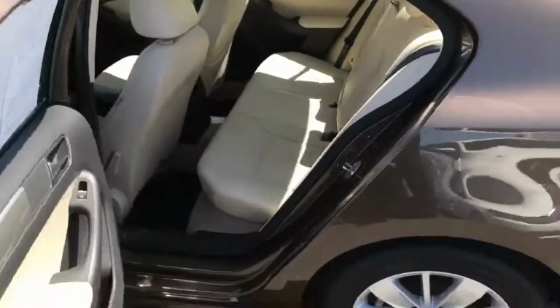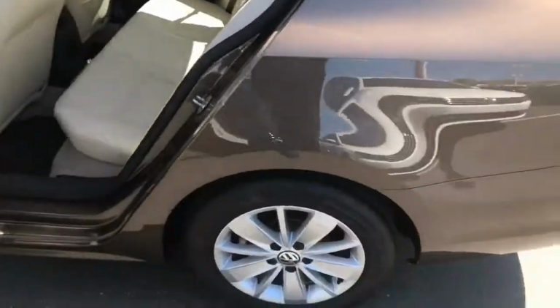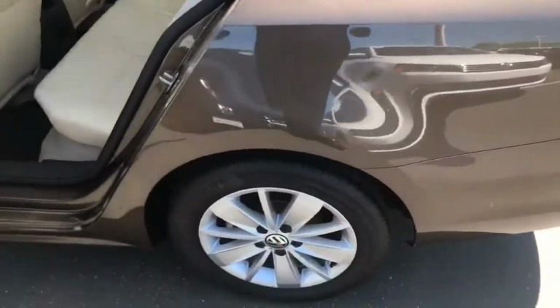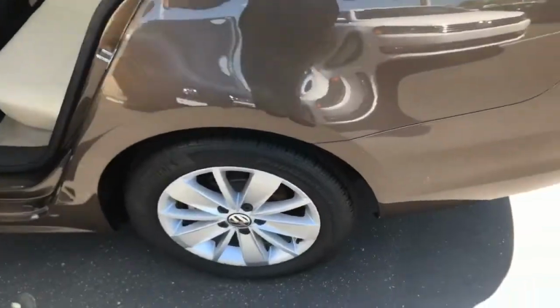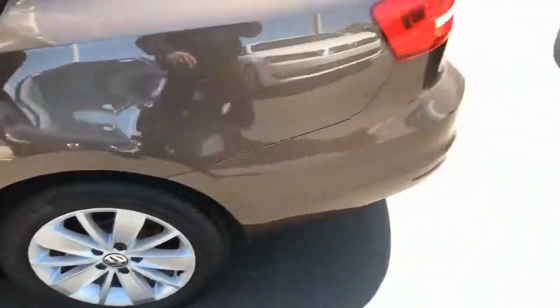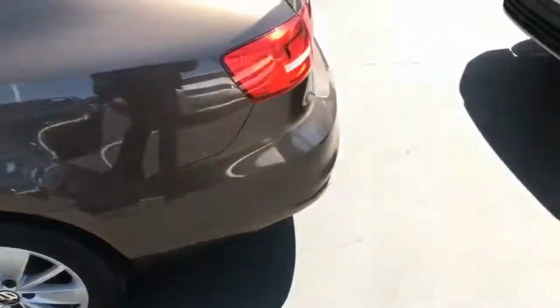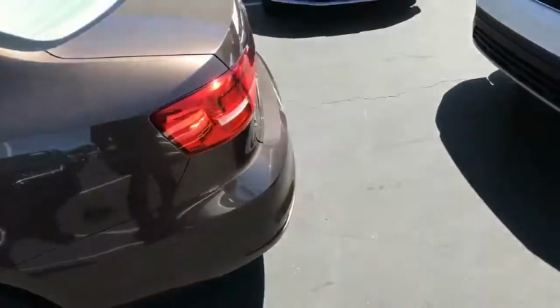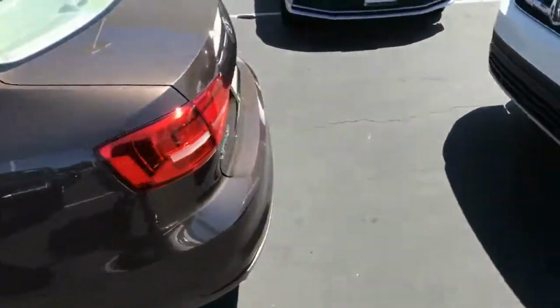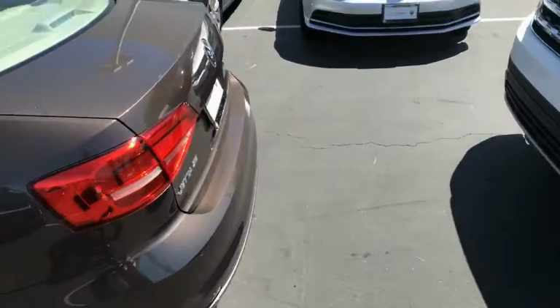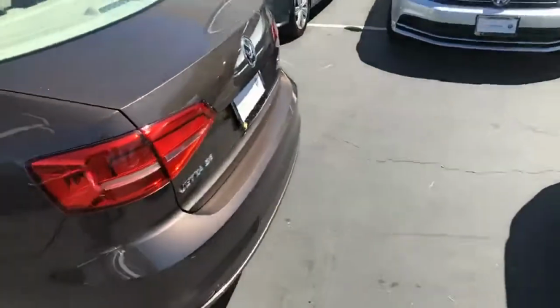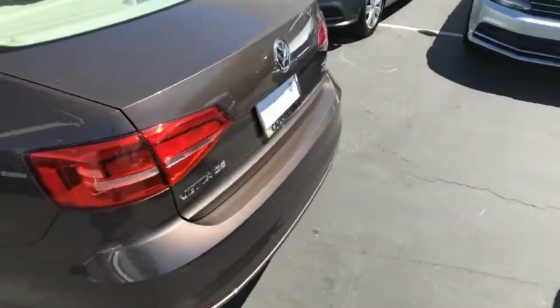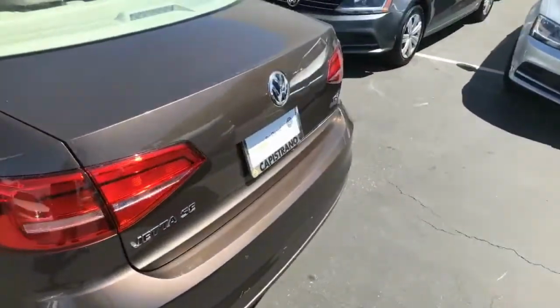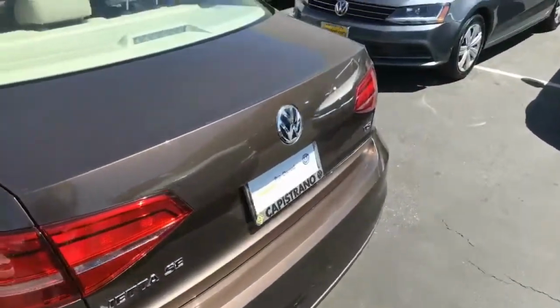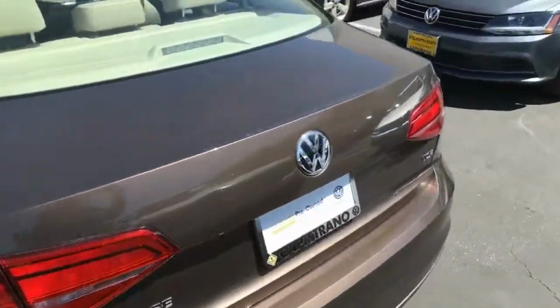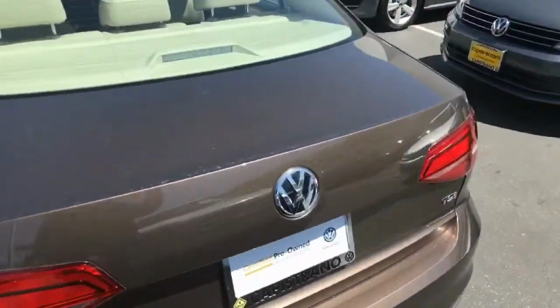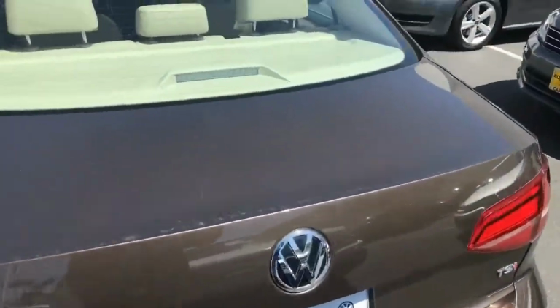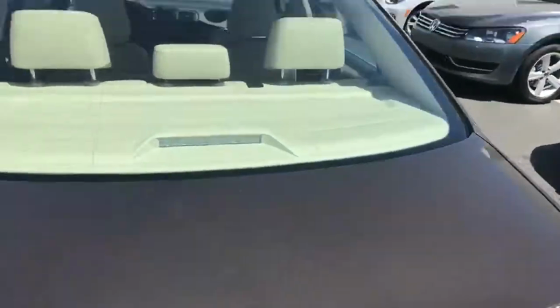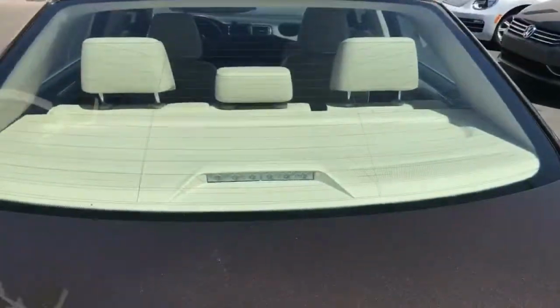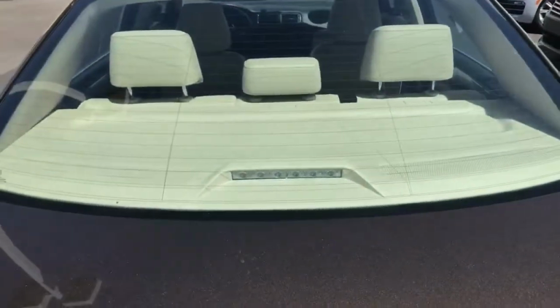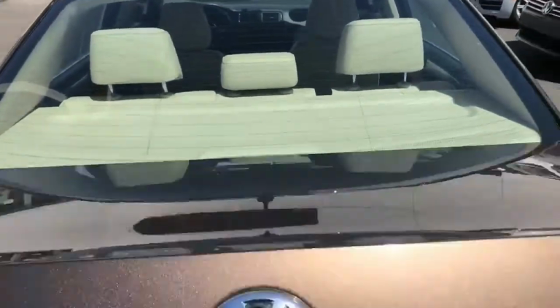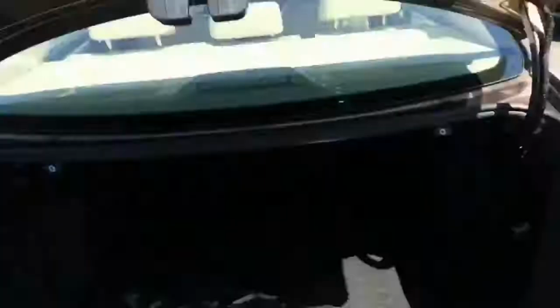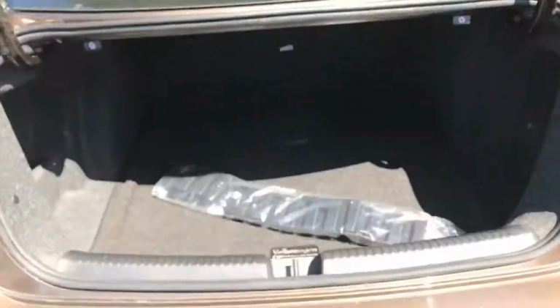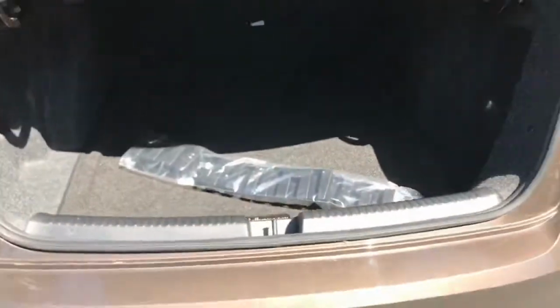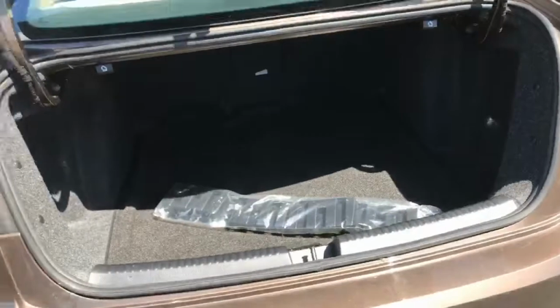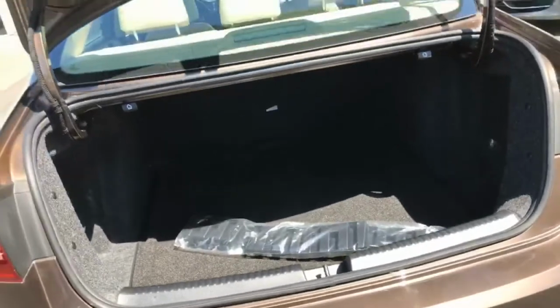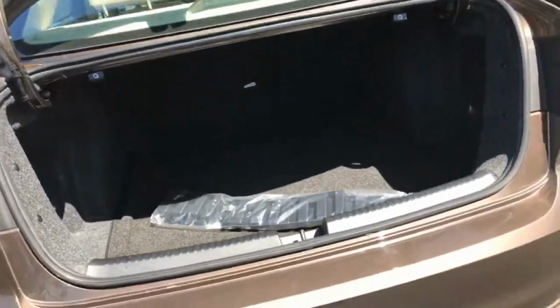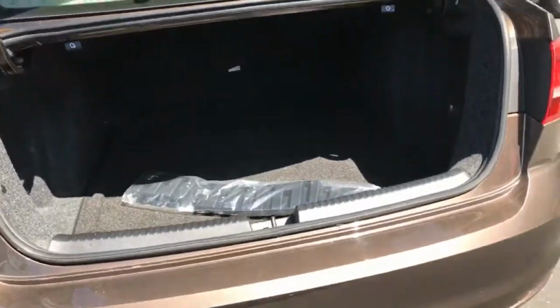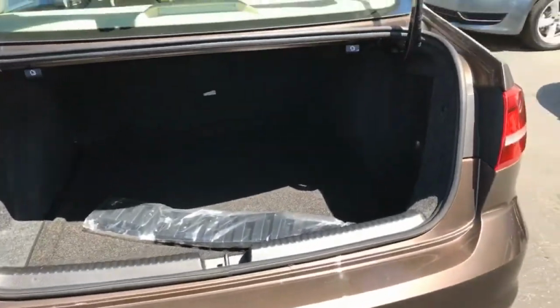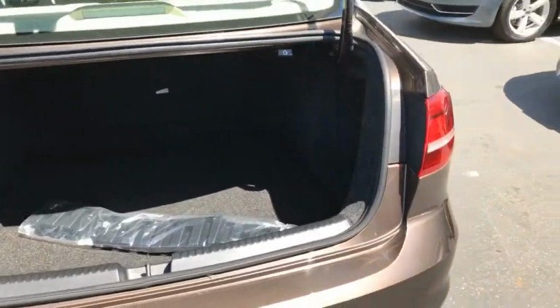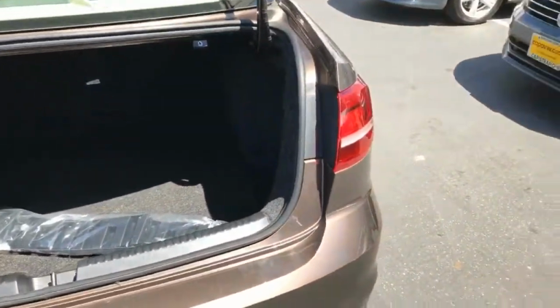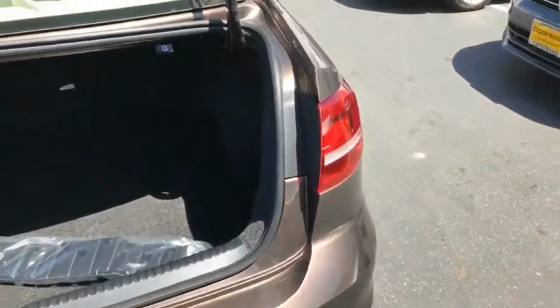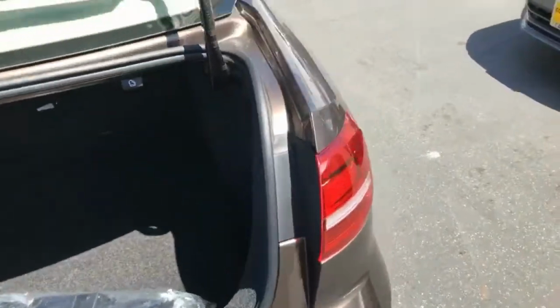You're going to get a nice large trunk as well — there's that trunk I'm talking about, it's pretty deep. And we can fold down the rear seats on this car.